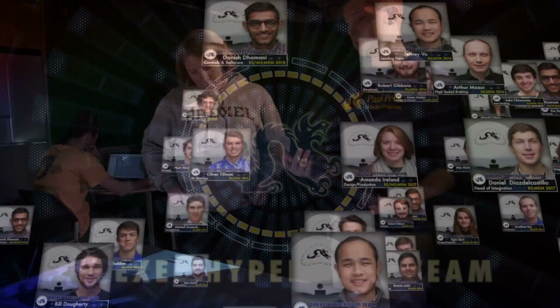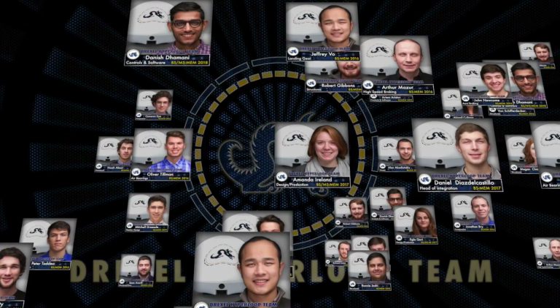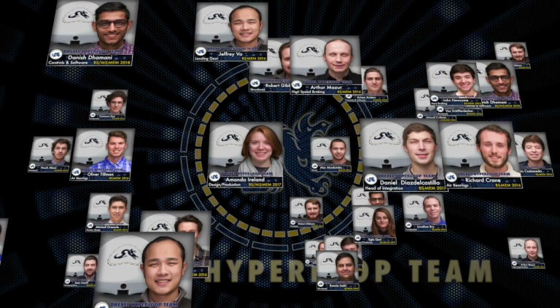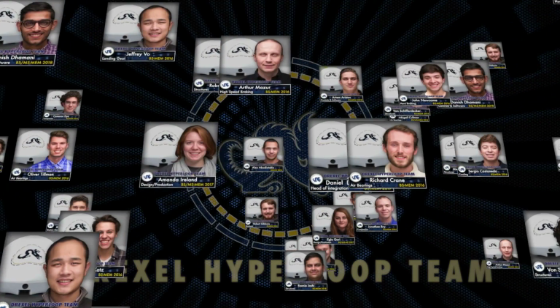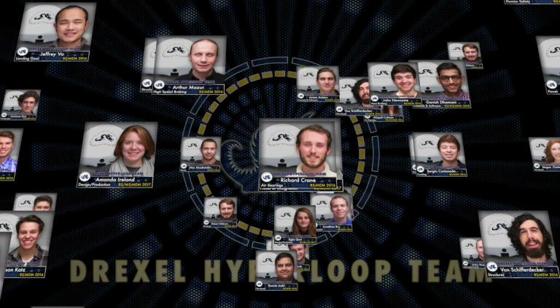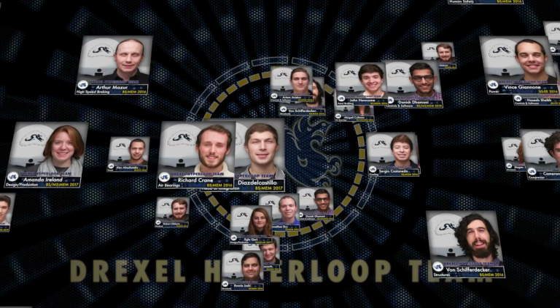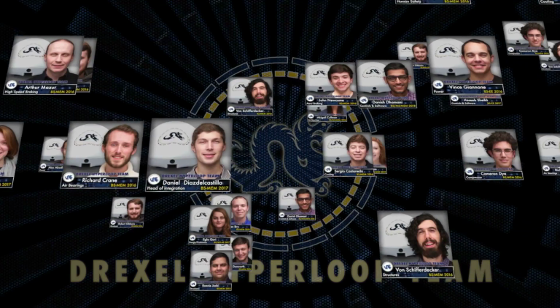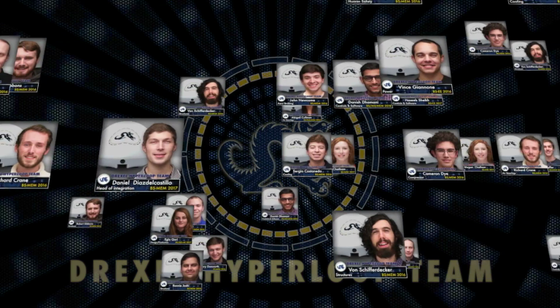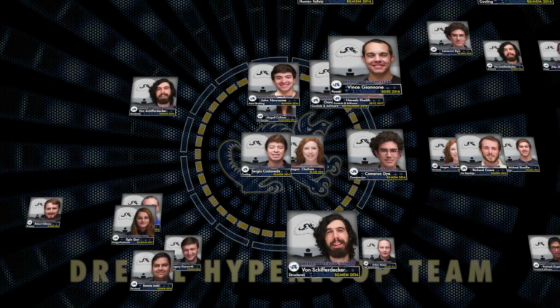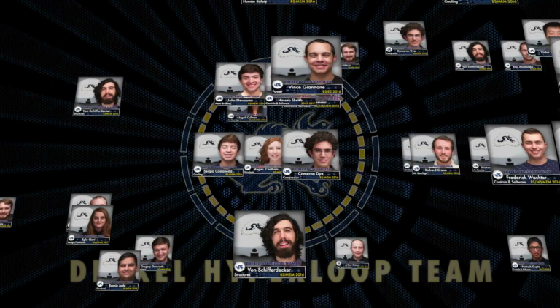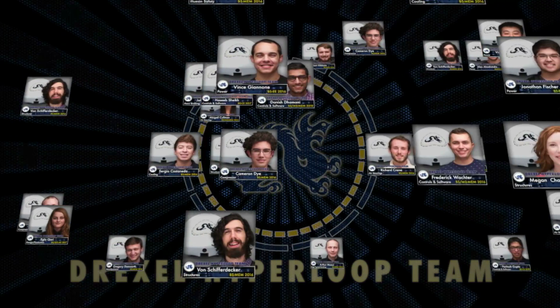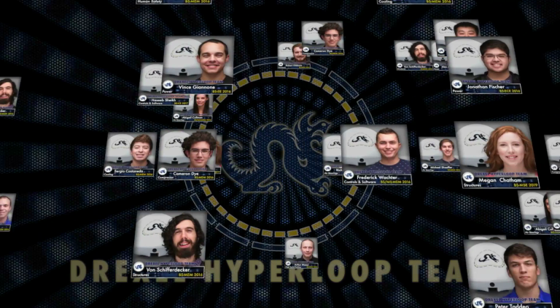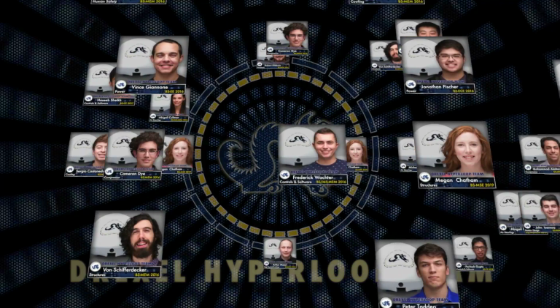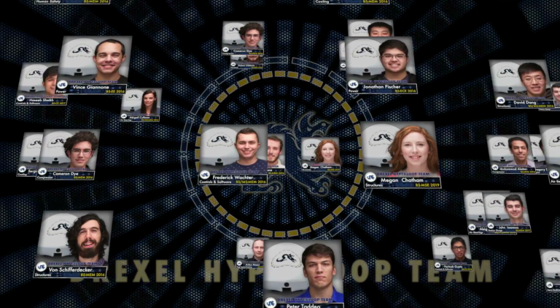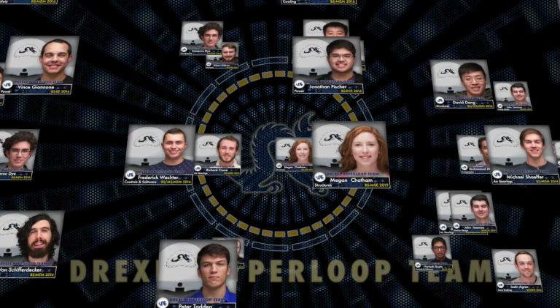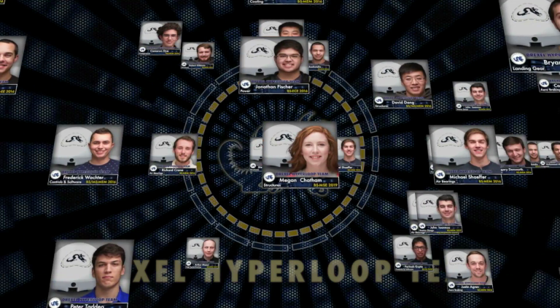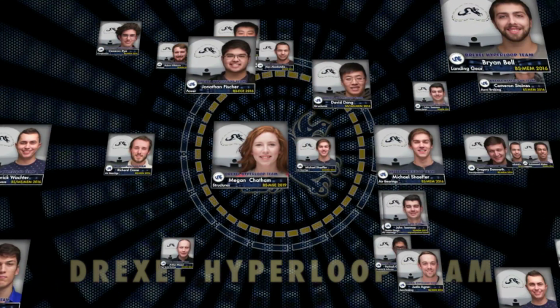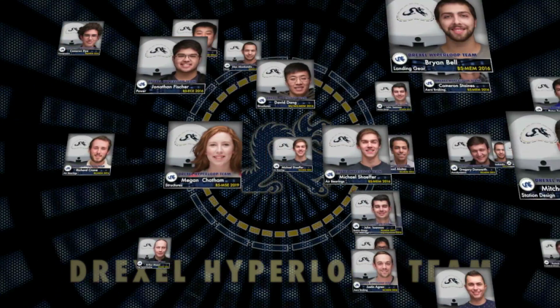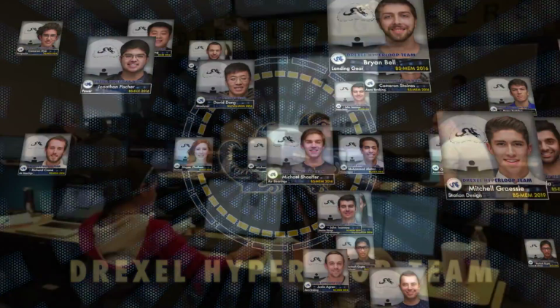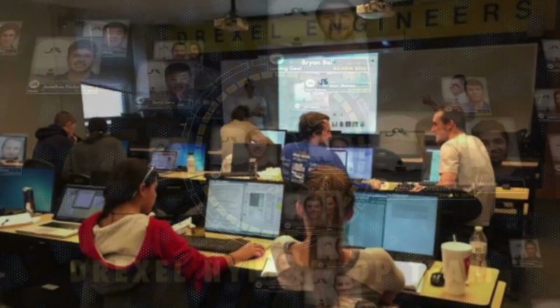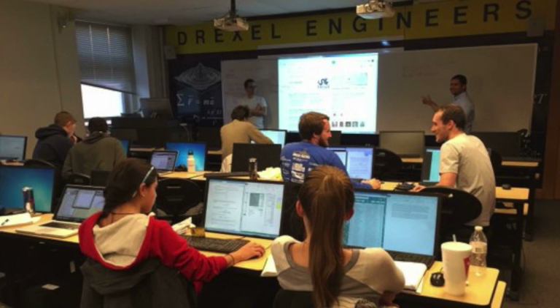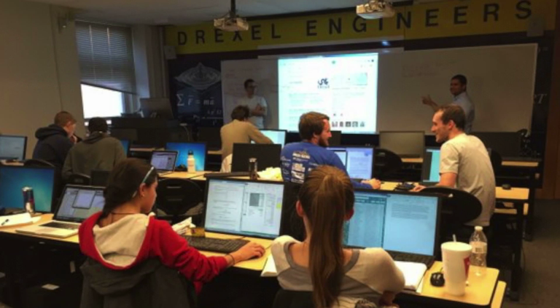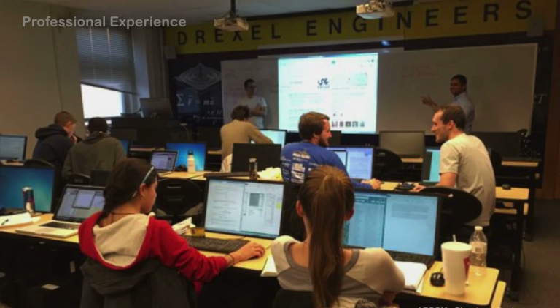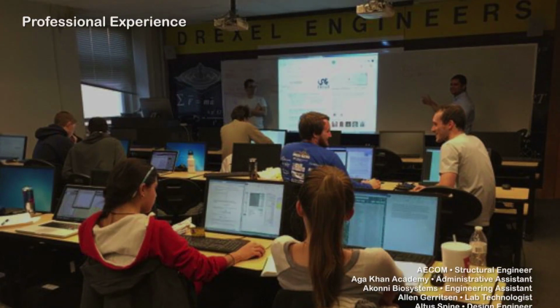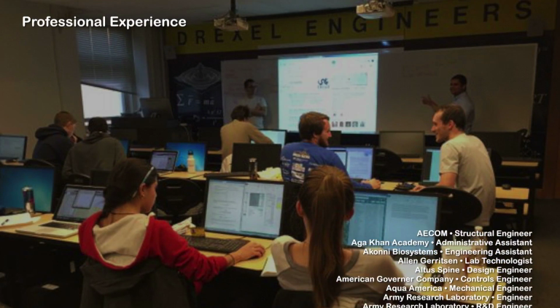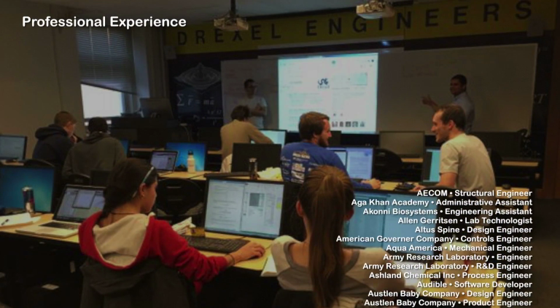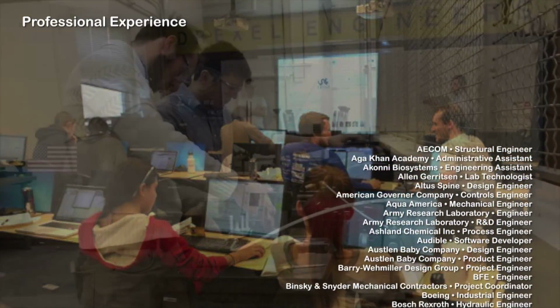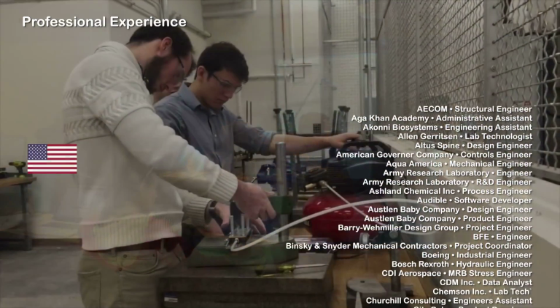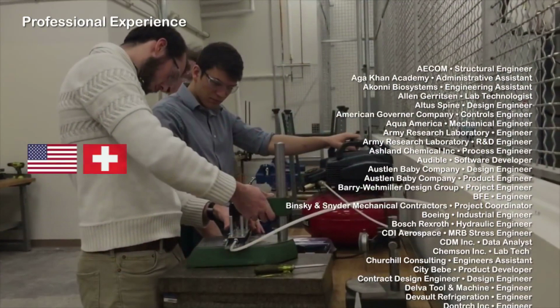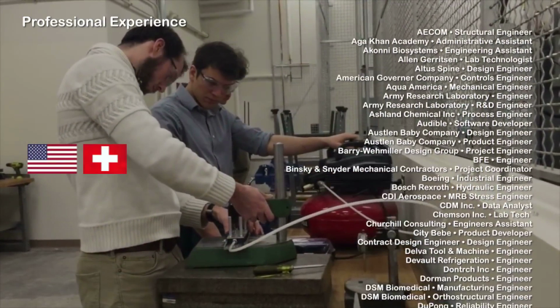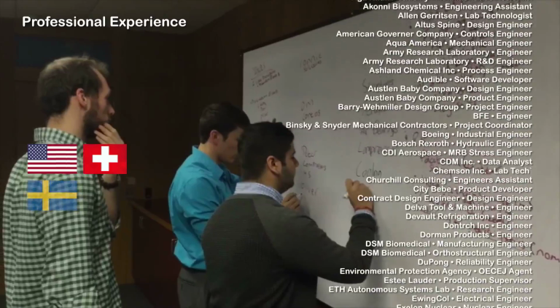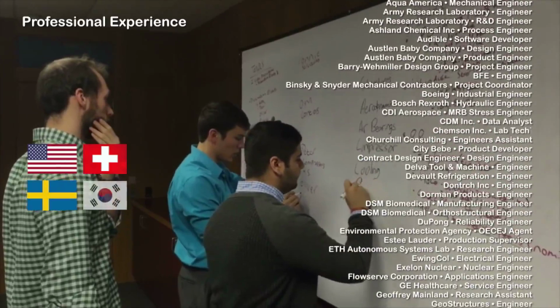Our team consists of over 70 senior engineering students and 10 faculty advisors. Due to Drexel's unique five-year program, each senior has completed not only four years of academic classwork, but also 18 months working in industry.